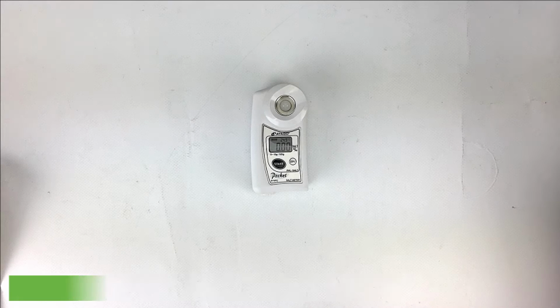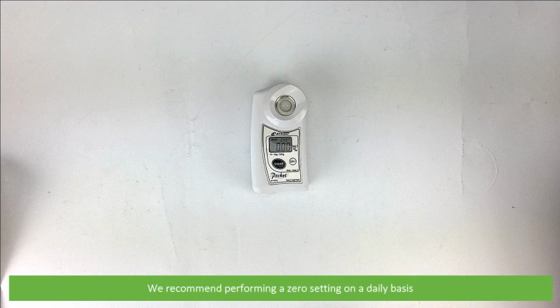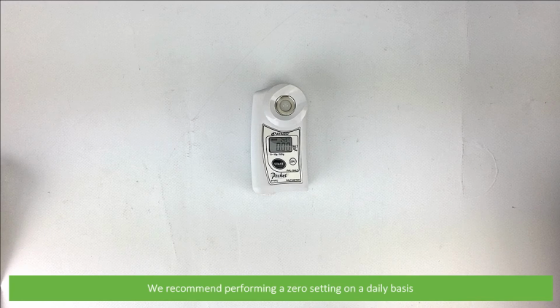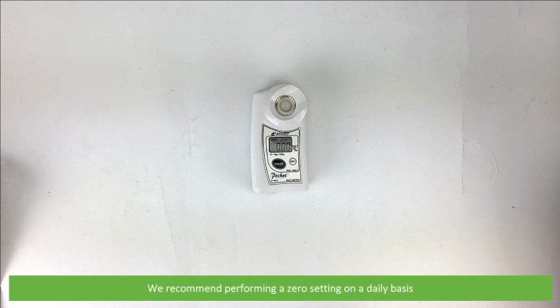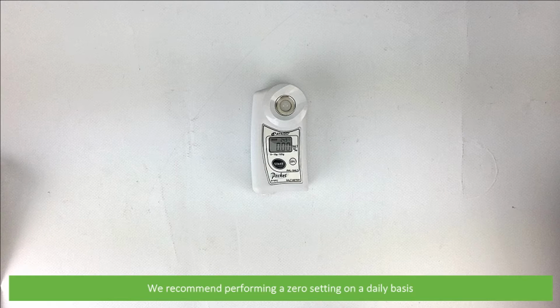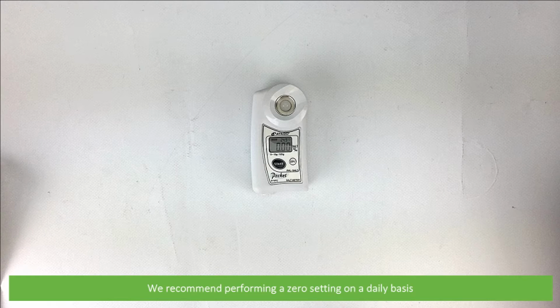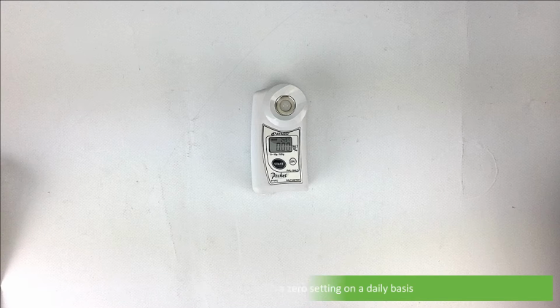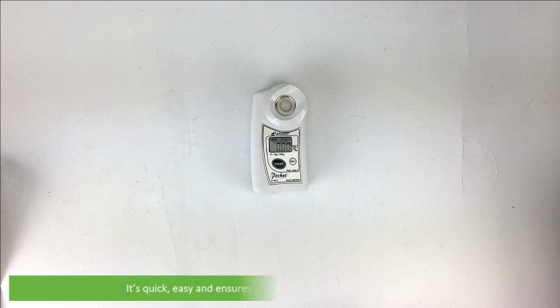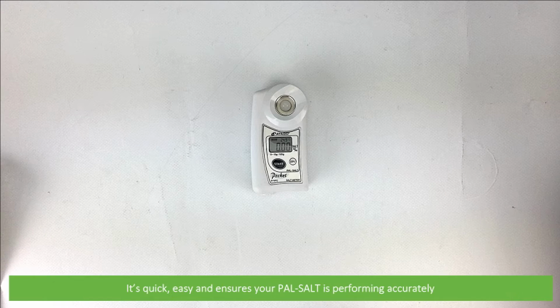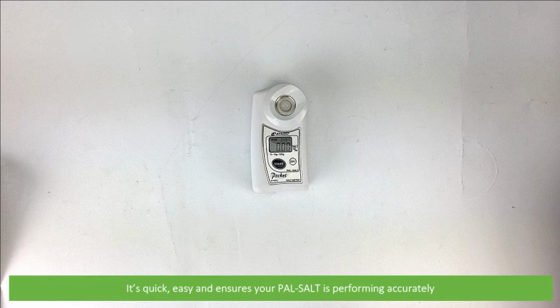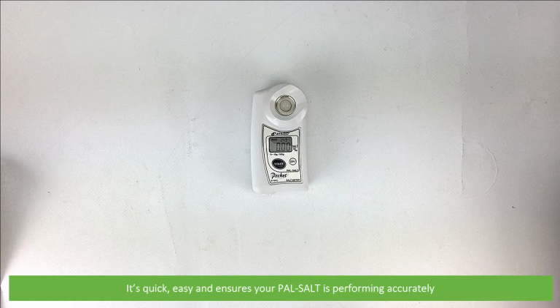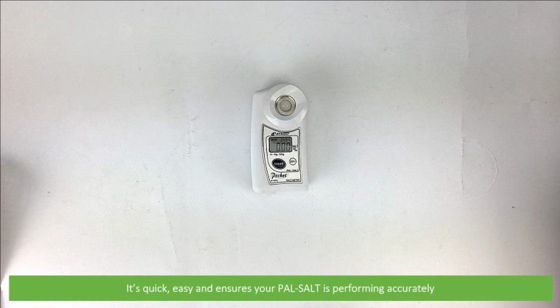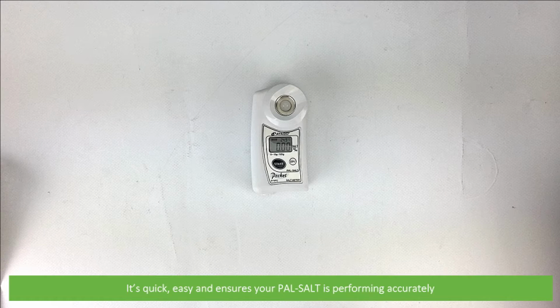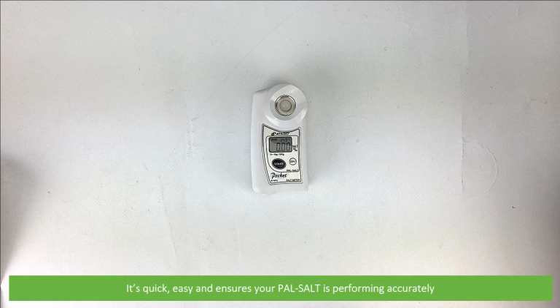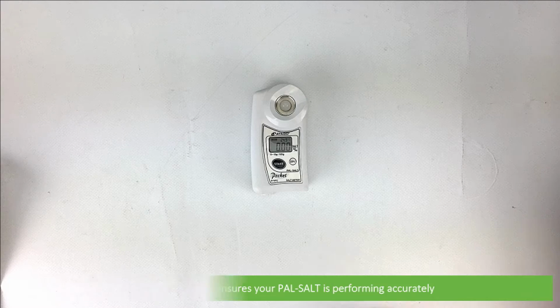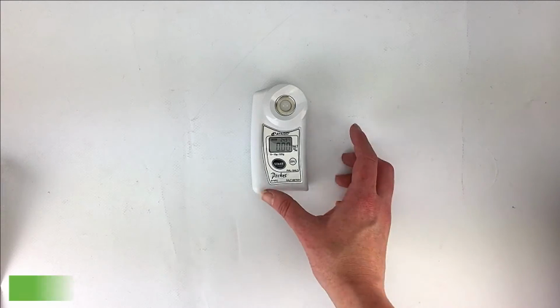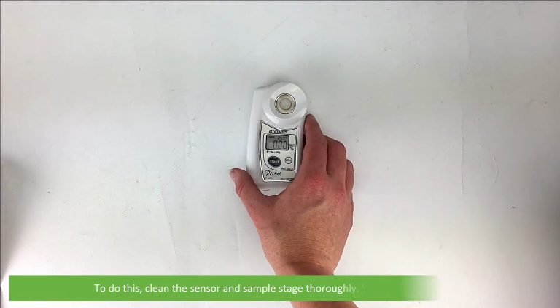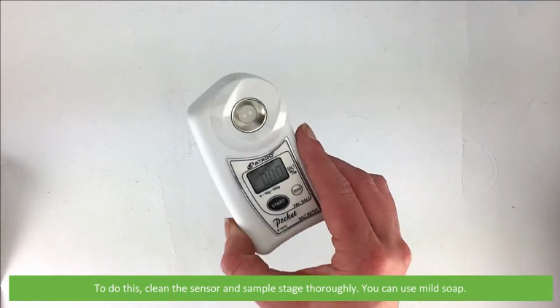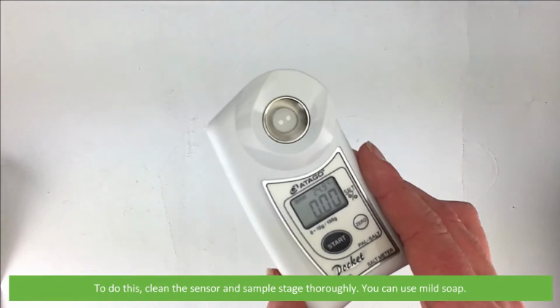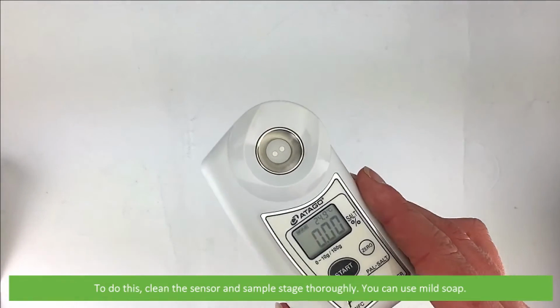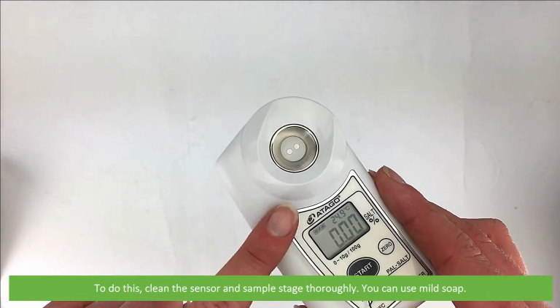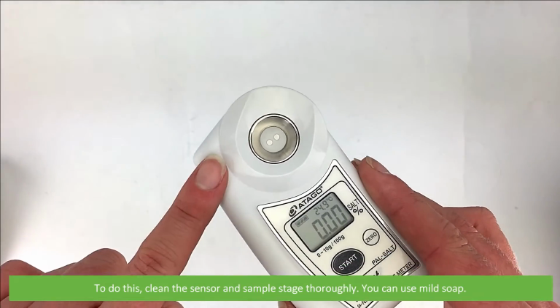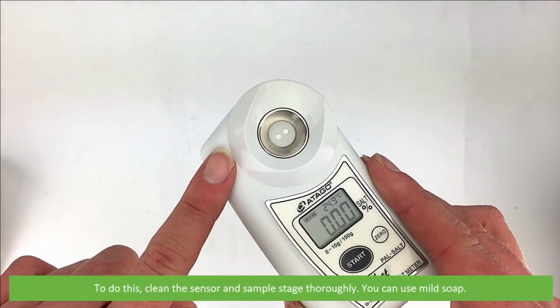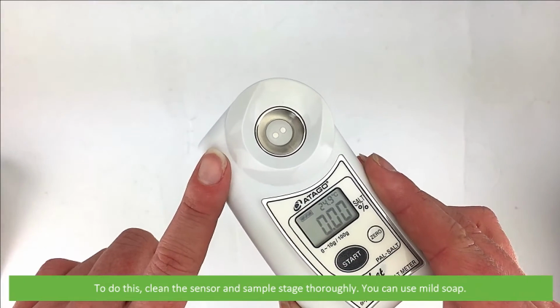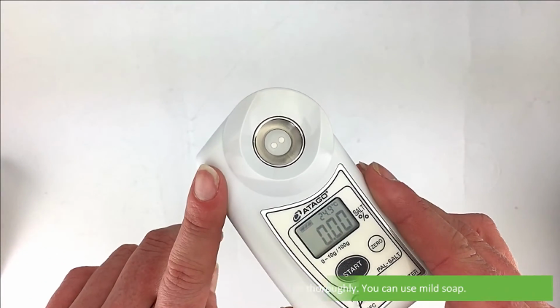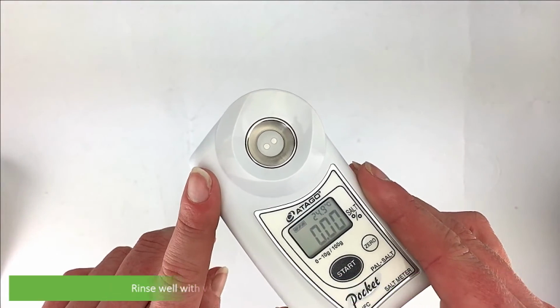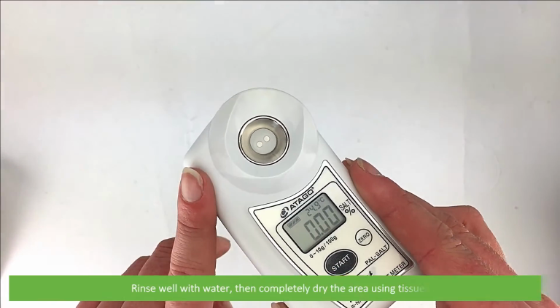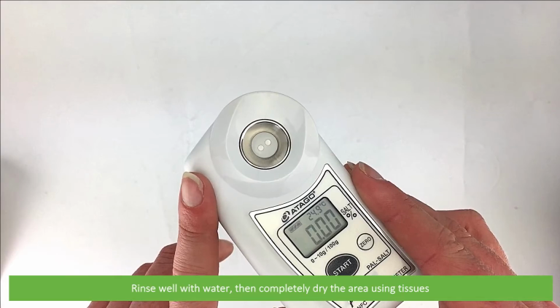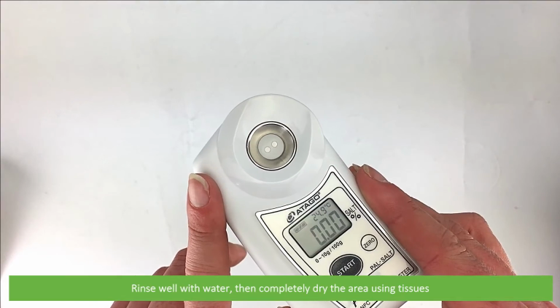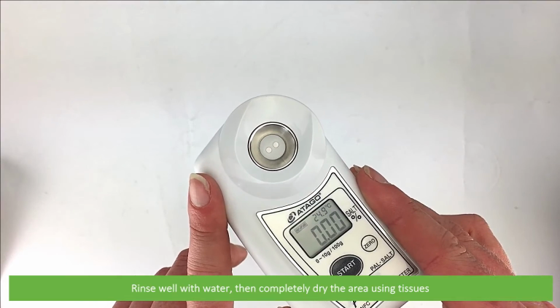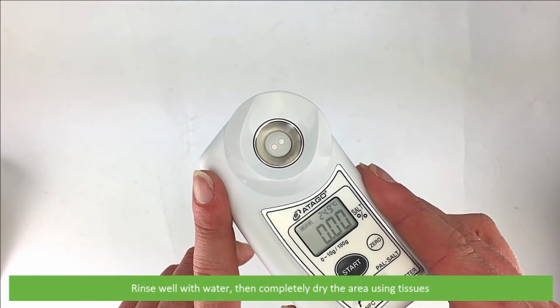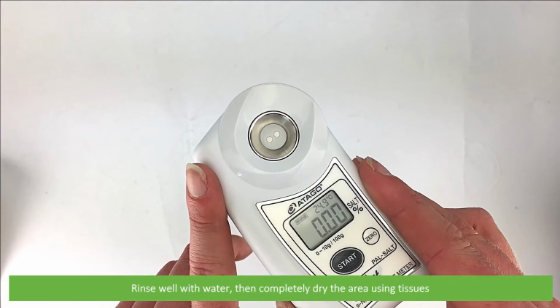We recommend performing a zero setting on a daily basis. It's quick, easy, and ensures your PALSALT is performing accurately. To do this, clean the sensor and sample stage thoroughly. You can use a mild soap, rinse well with water, then completely dry the area using tissues.